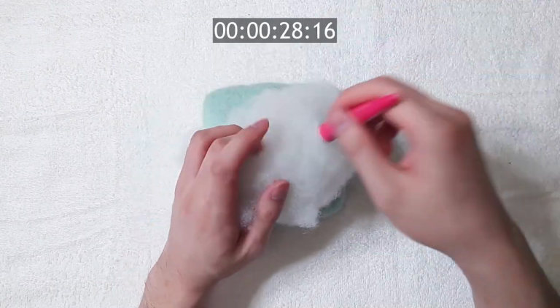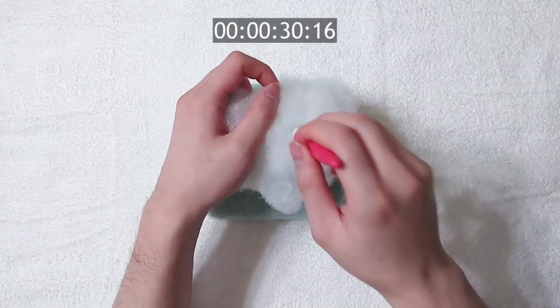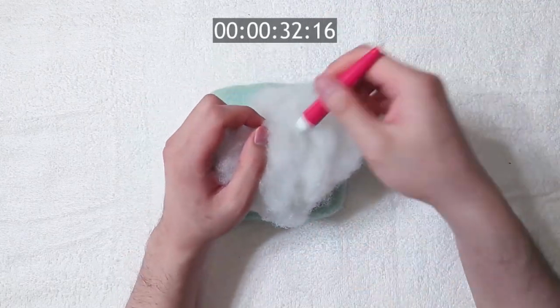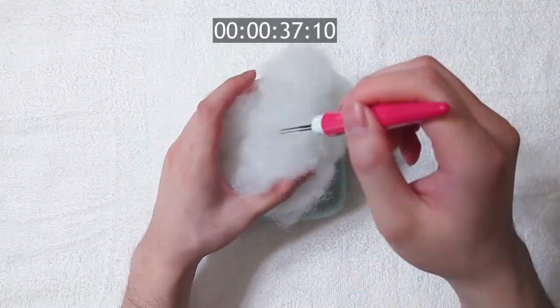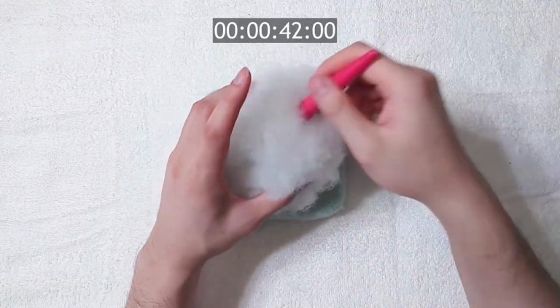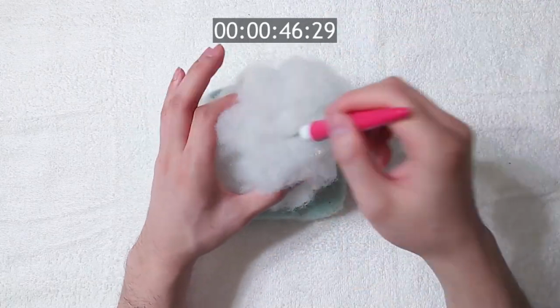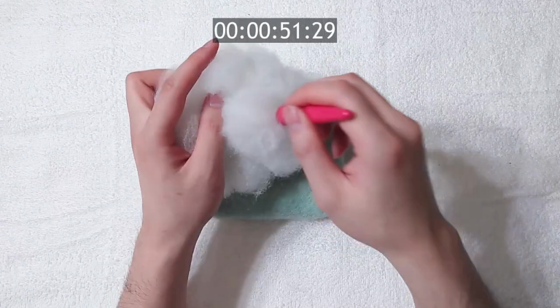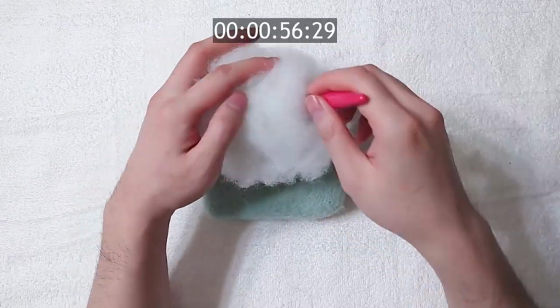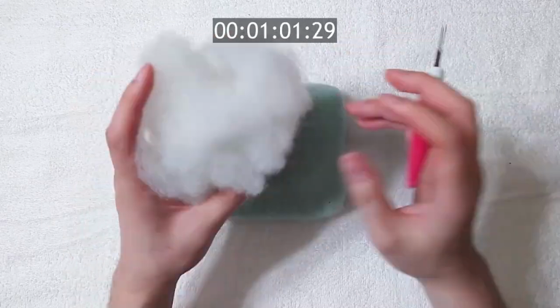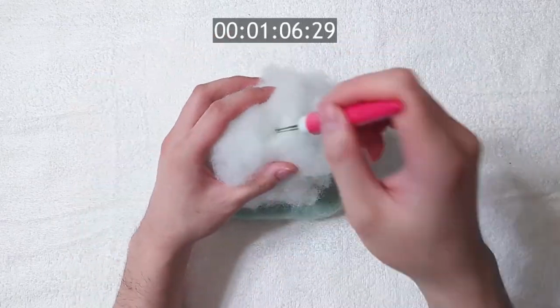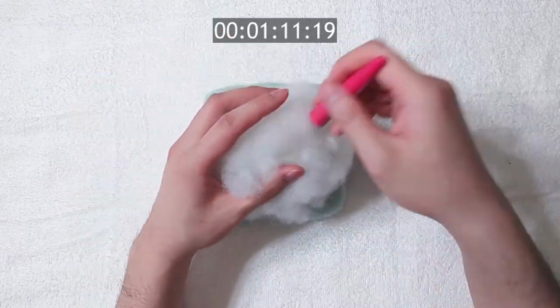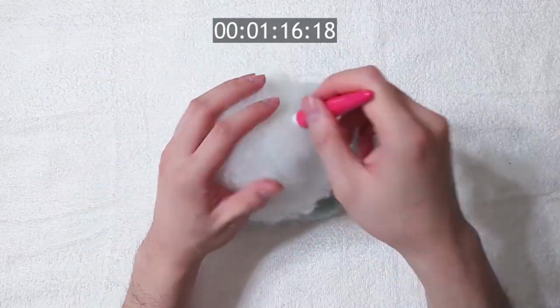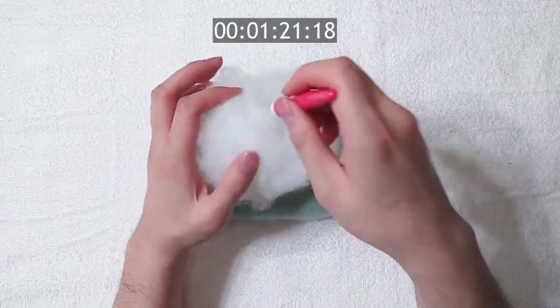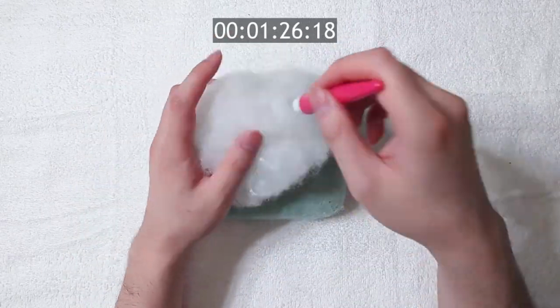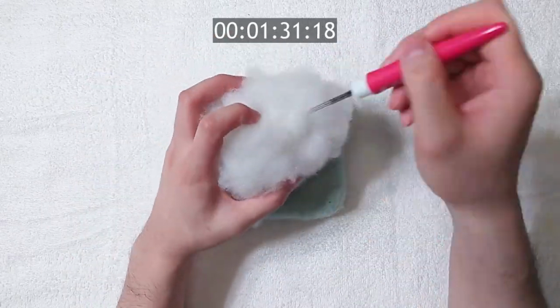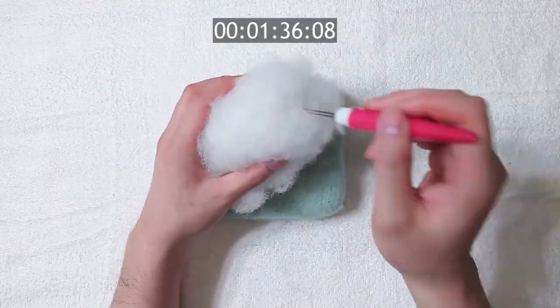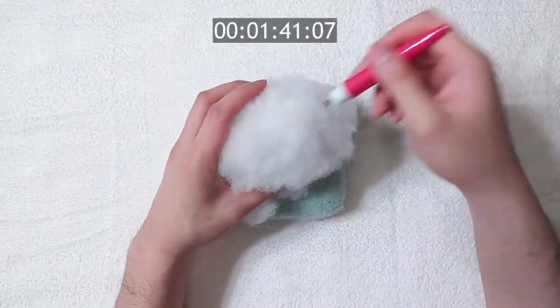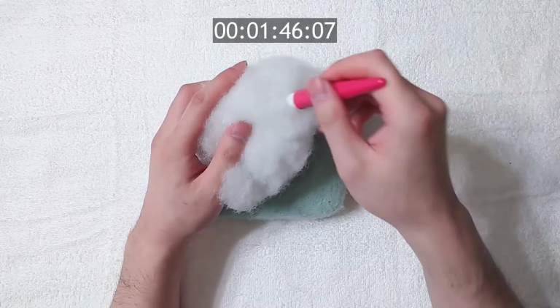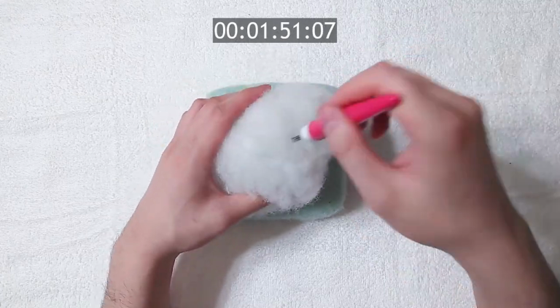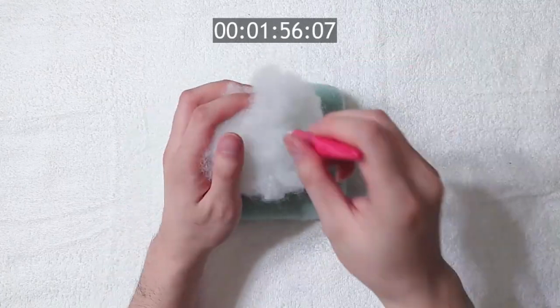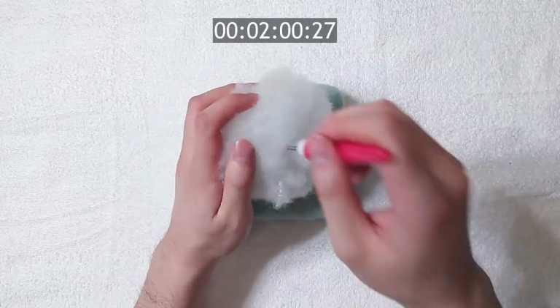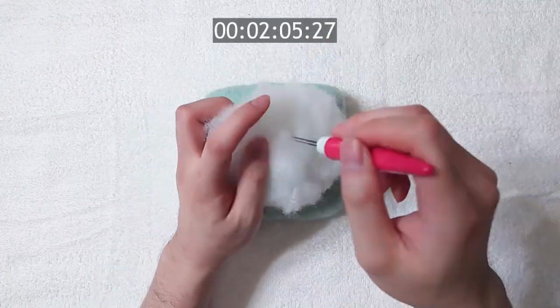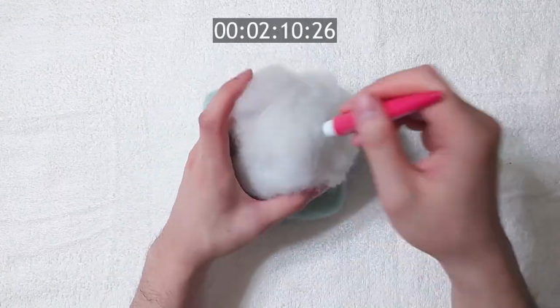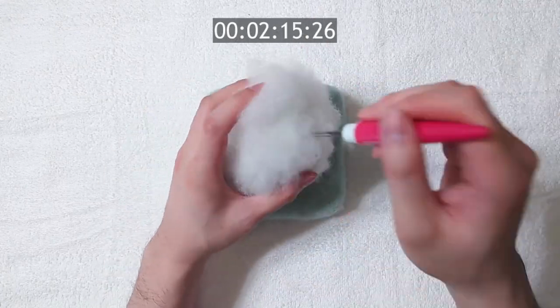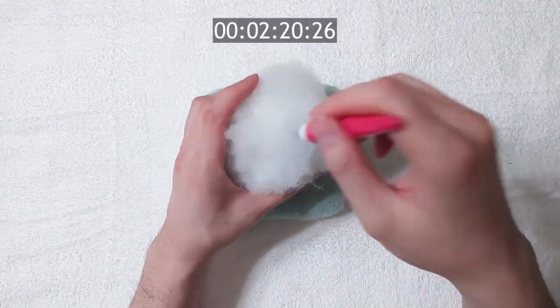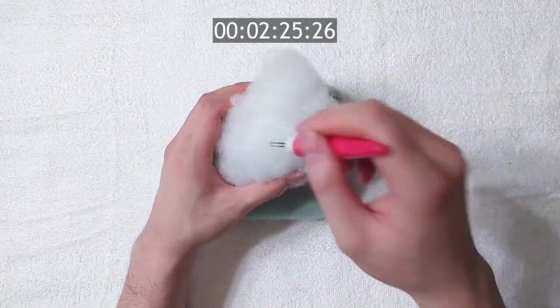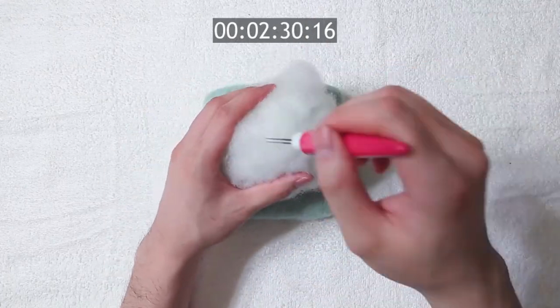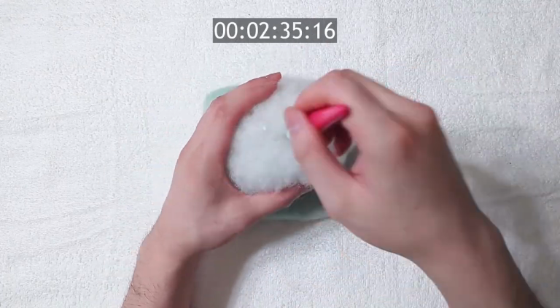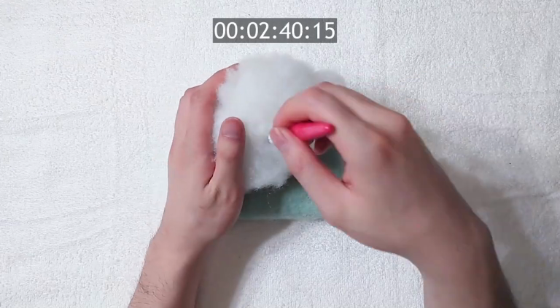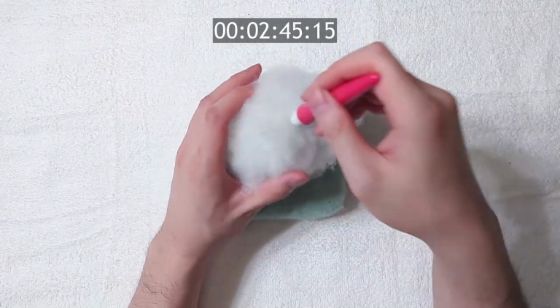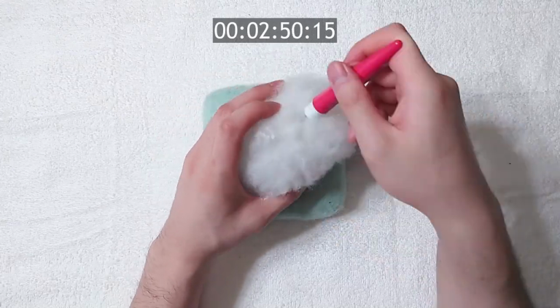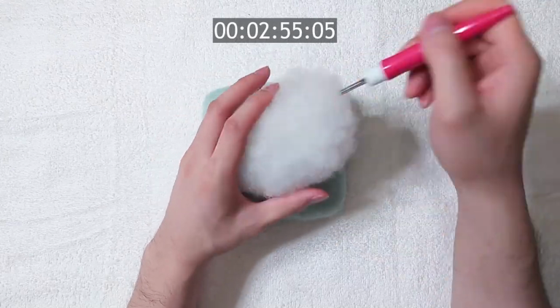Because of how fluffy polyfill is, it will take a little more time to felt compared to core wool. If you've already watched some of my videos, you probably know that I love using polyfill because I use it in almost every video. It is quite versatile — you can use it for many shapes.